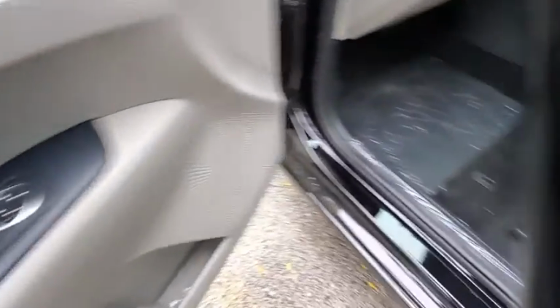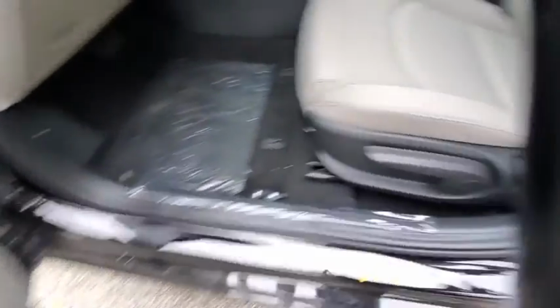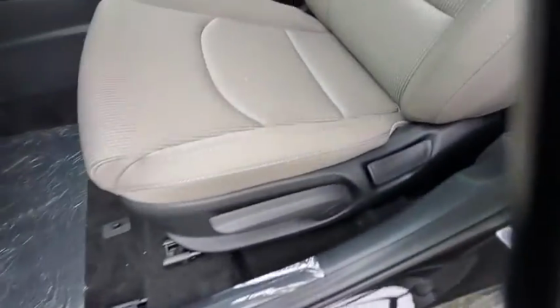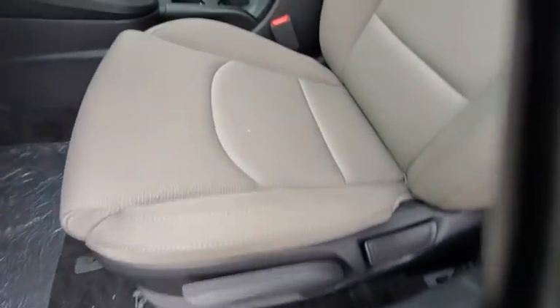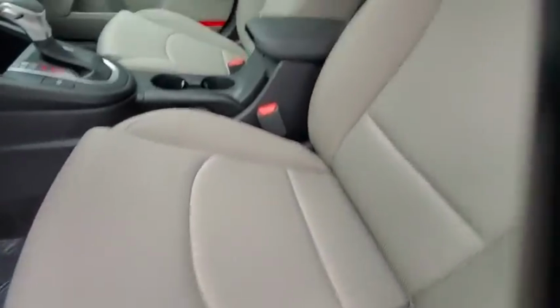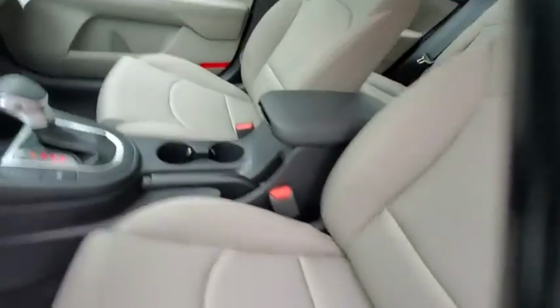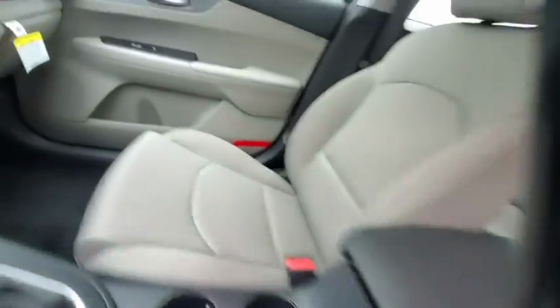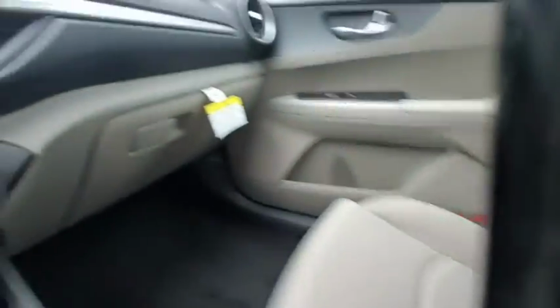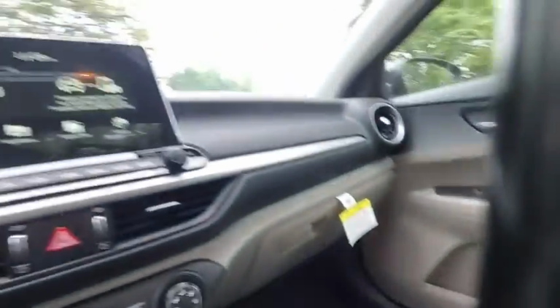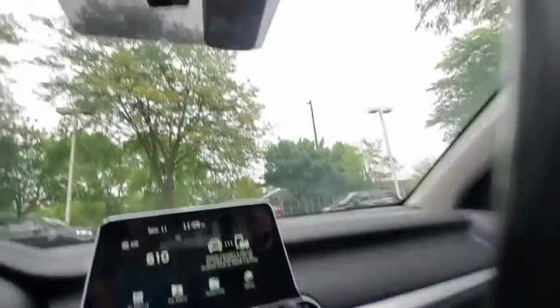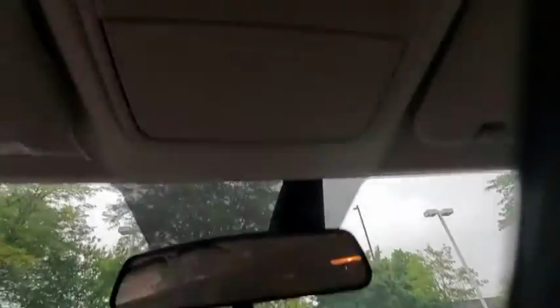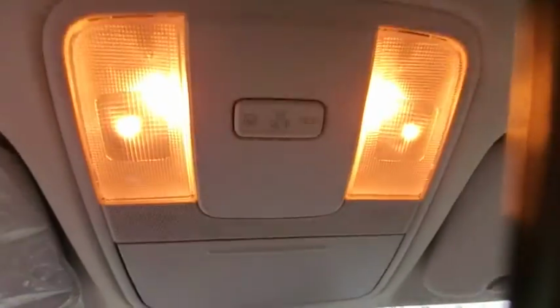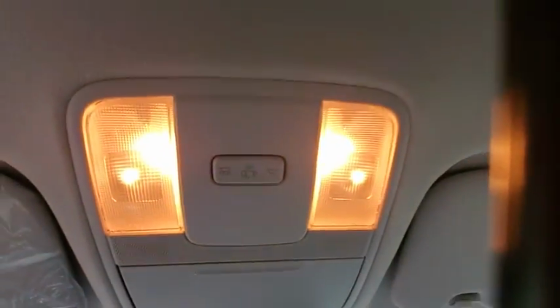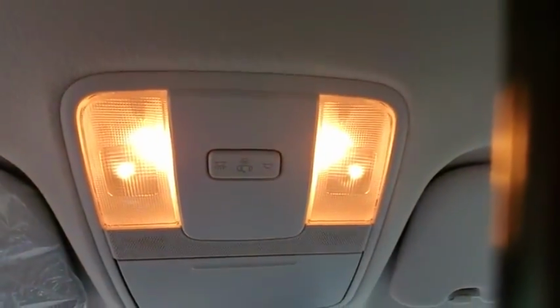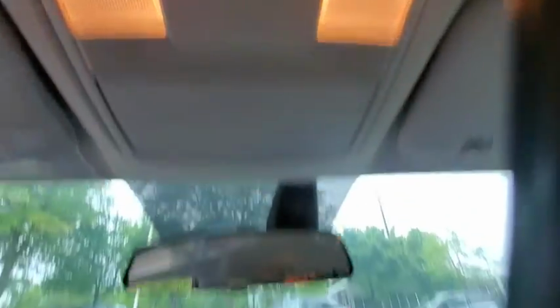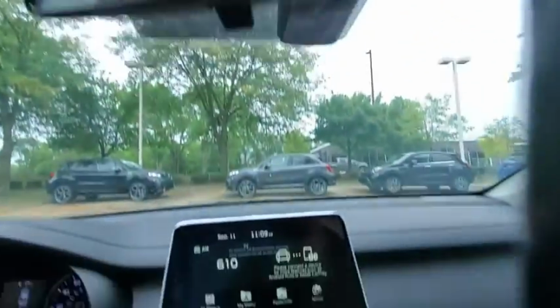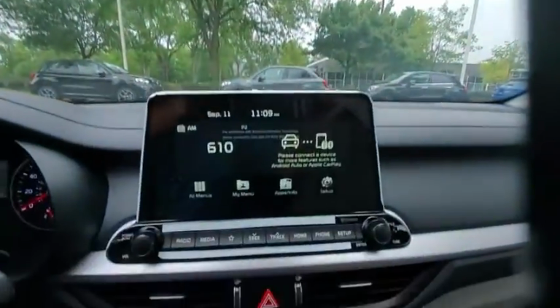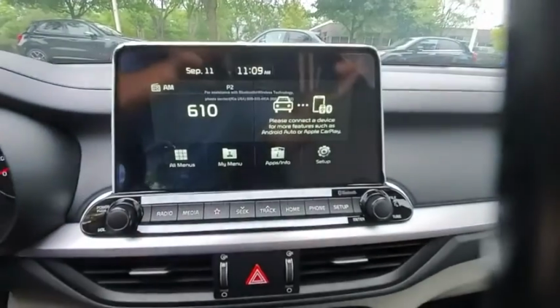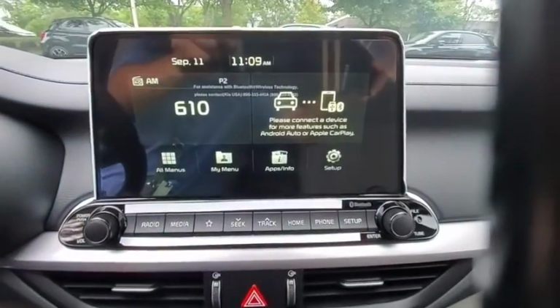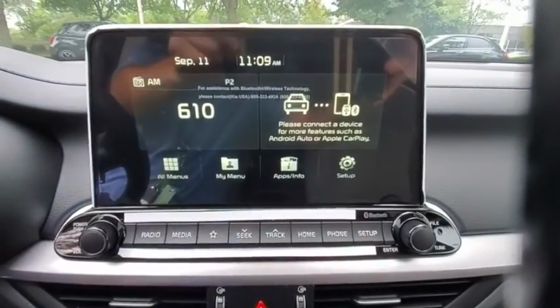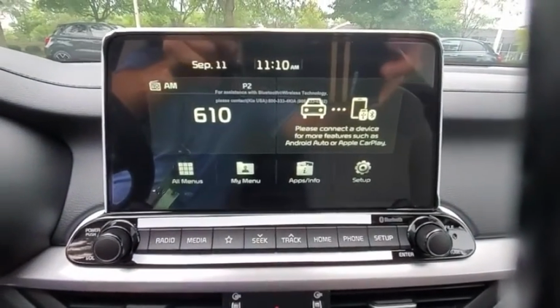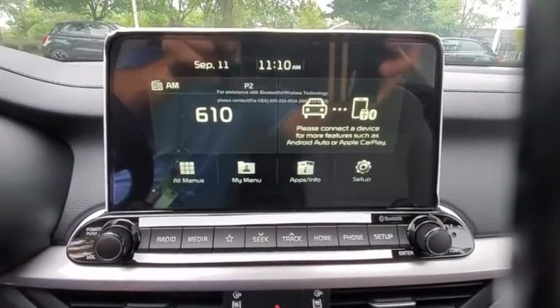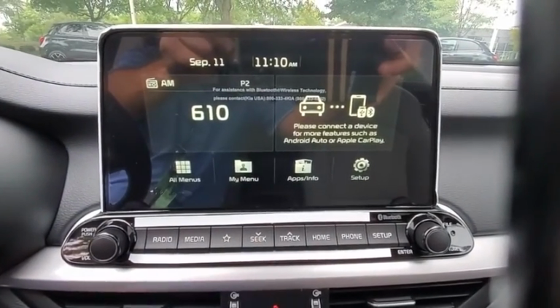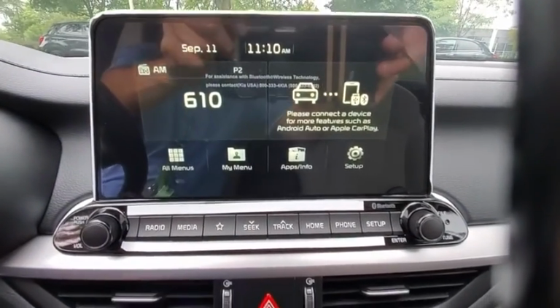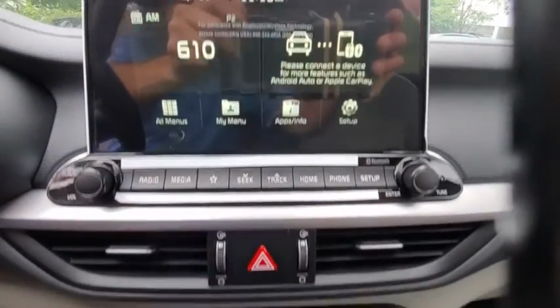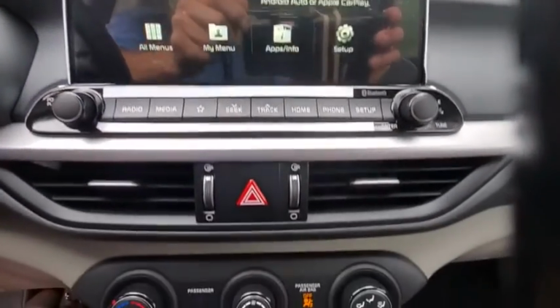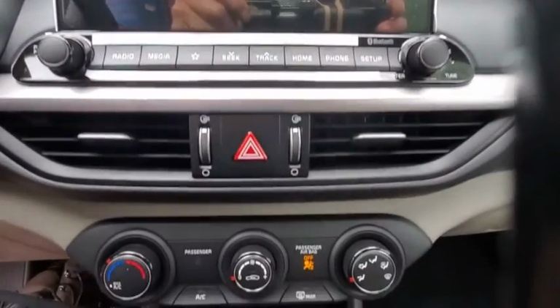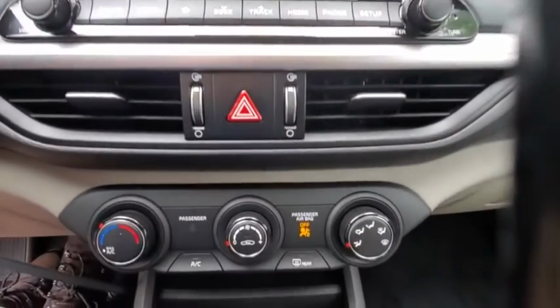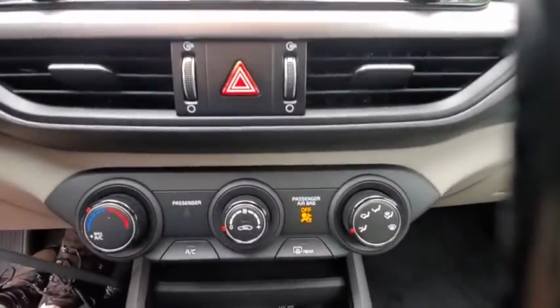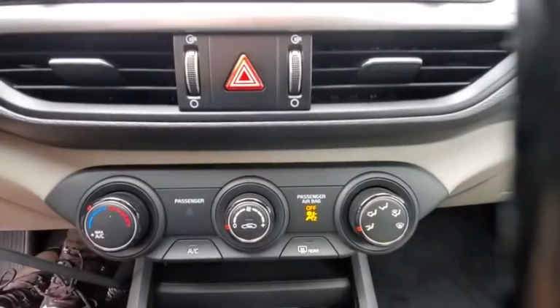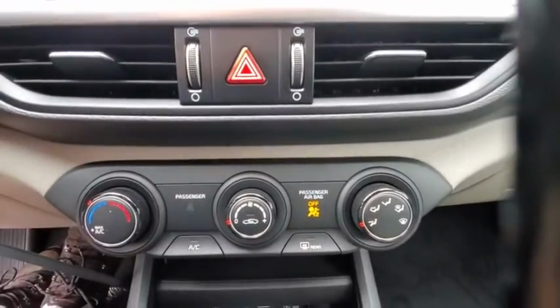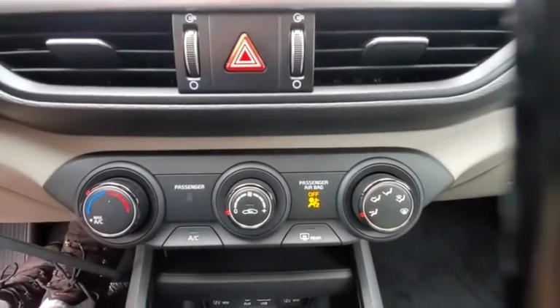Brake assist, panic alarm, front bucket seats, front reading lamps, tilt steering wheel, driver vanity mirror. If affordable style and reliability are what you're looking for, this vehicle couldn't be more perfect. Drive it today.